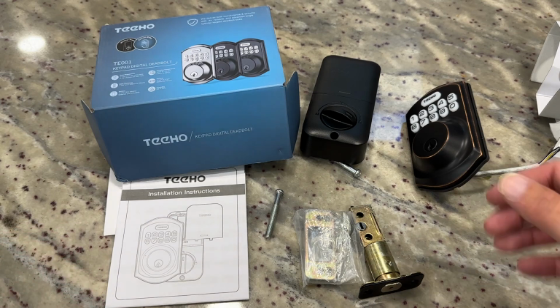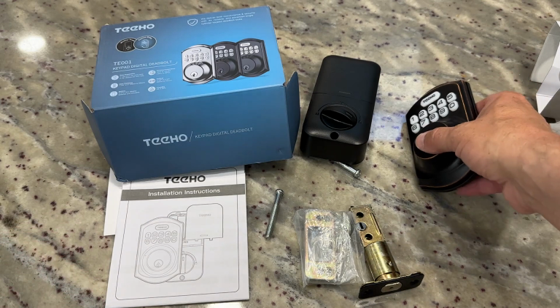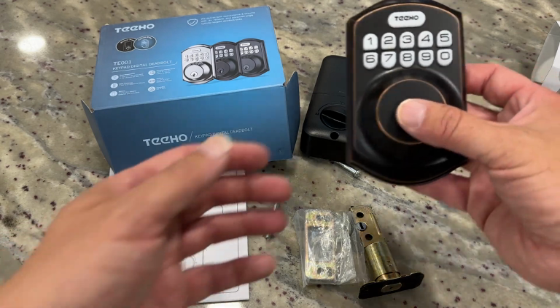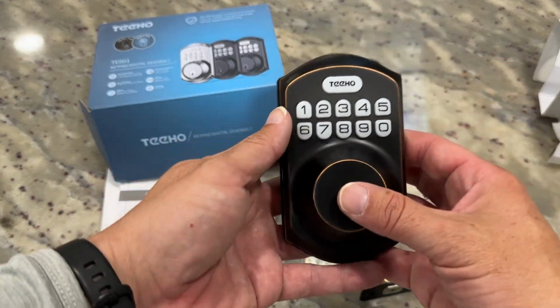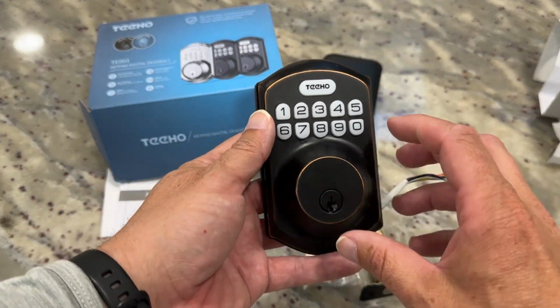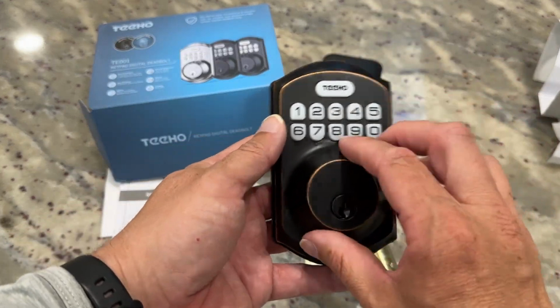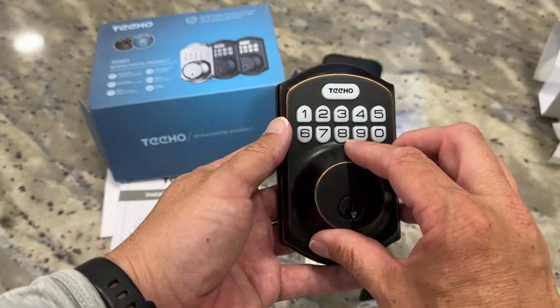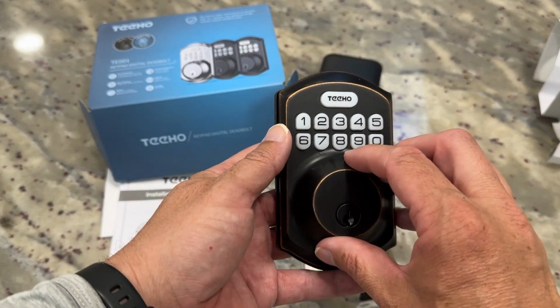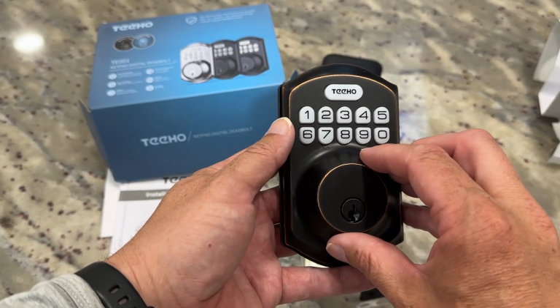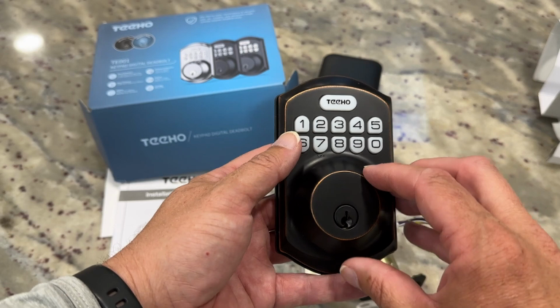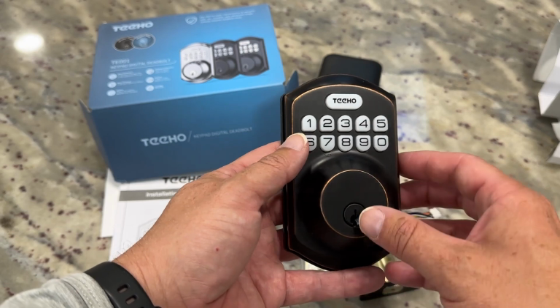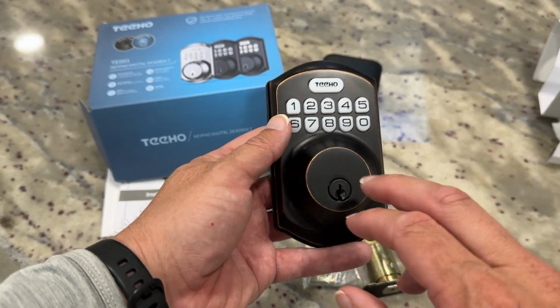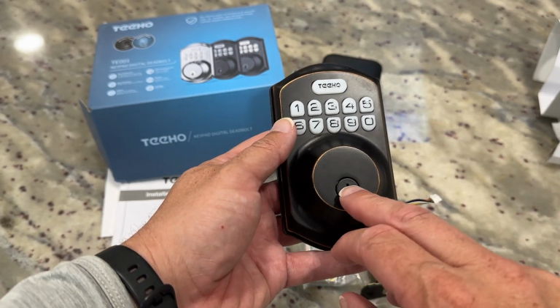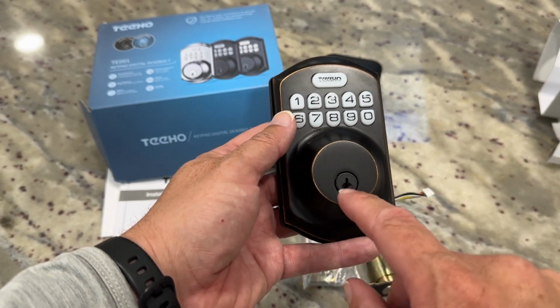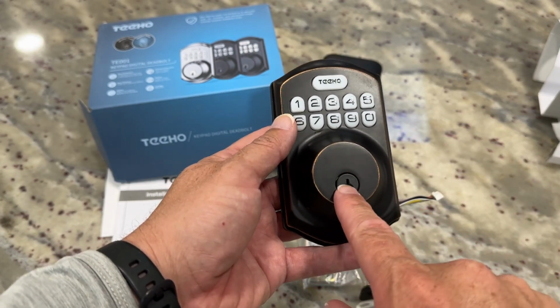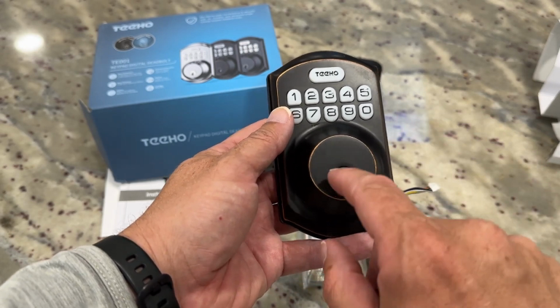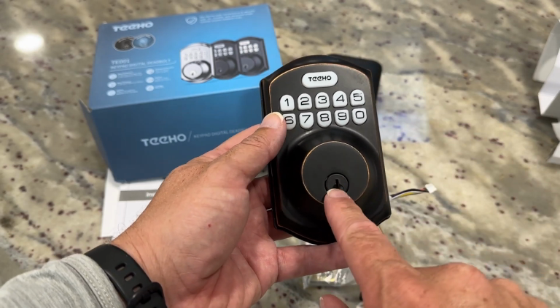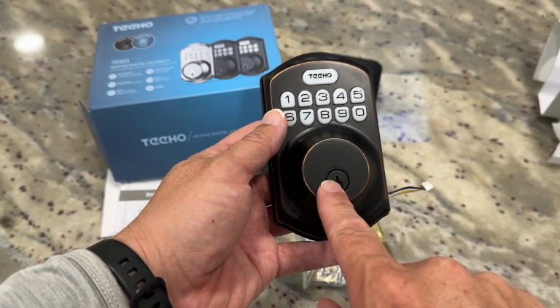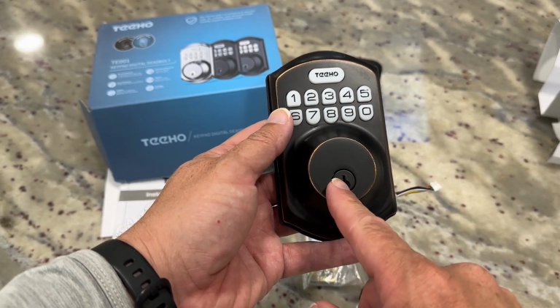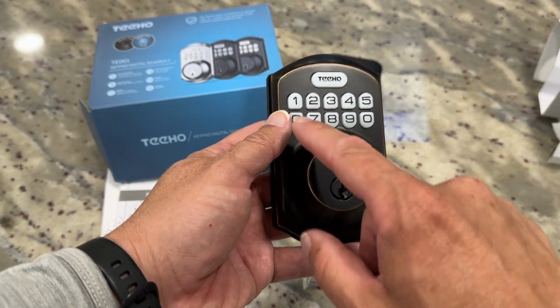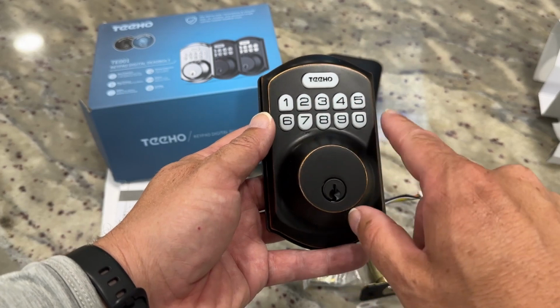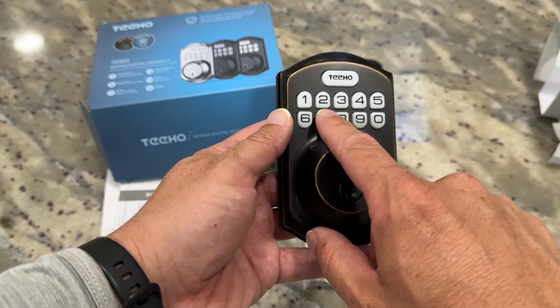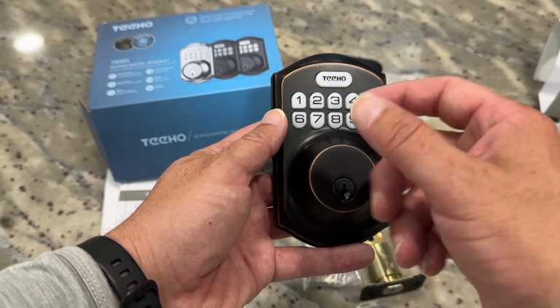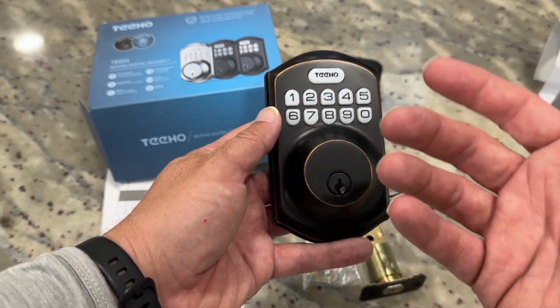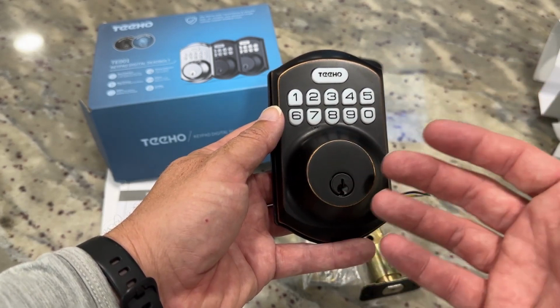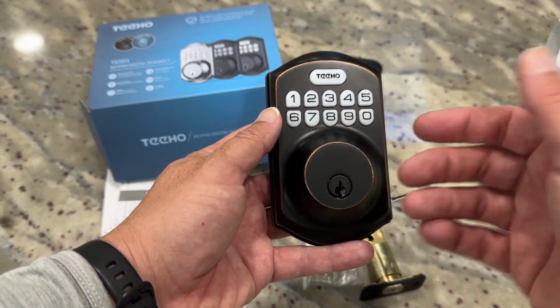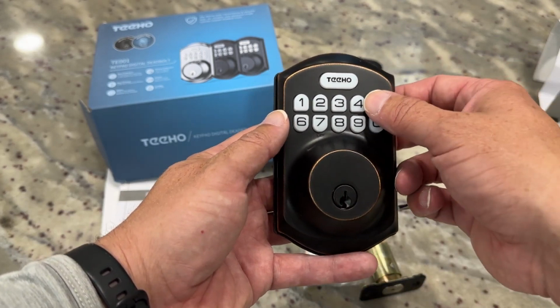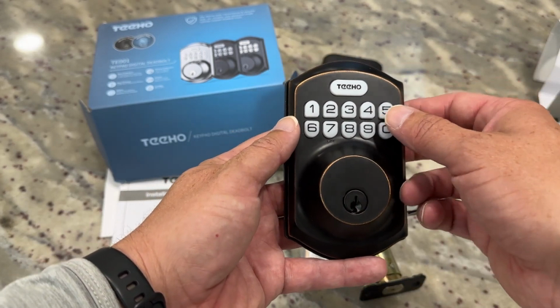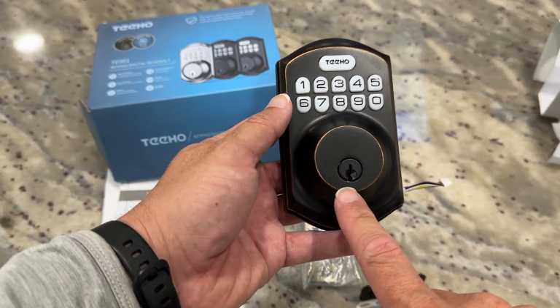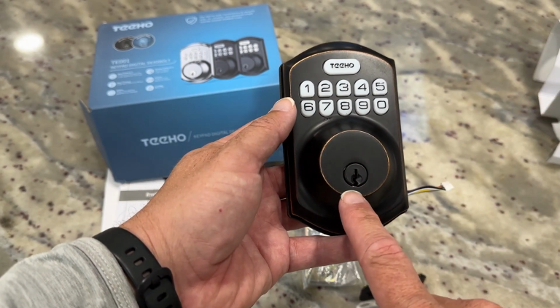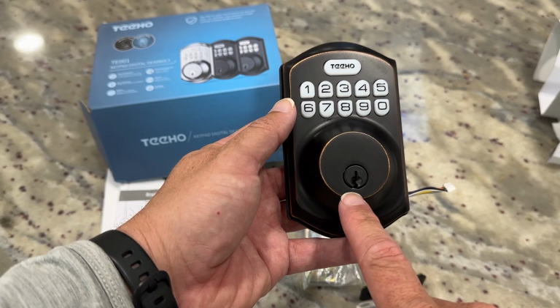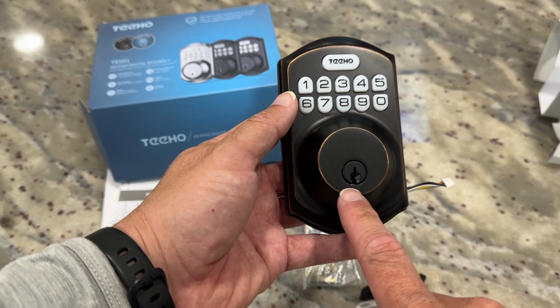This is the part itself that you're going to see the most. This is going to hang on the outside of the door and replace an existing deadbolt. A lot of doors have a key like this. This will have the keypad as well, so you can unlock it and come in using a keypad rather than always having to use the key.